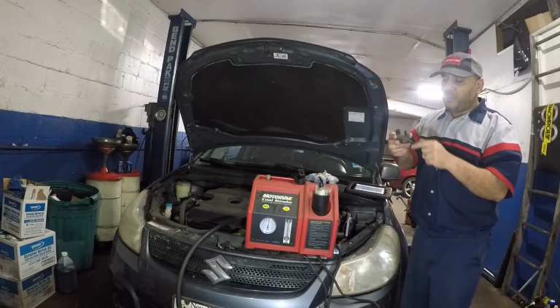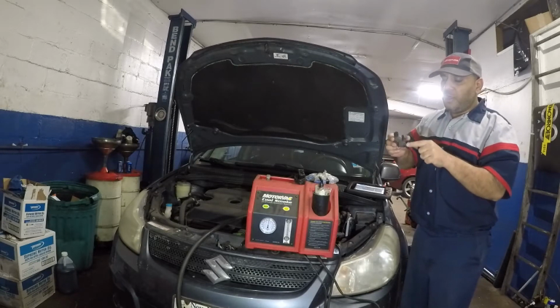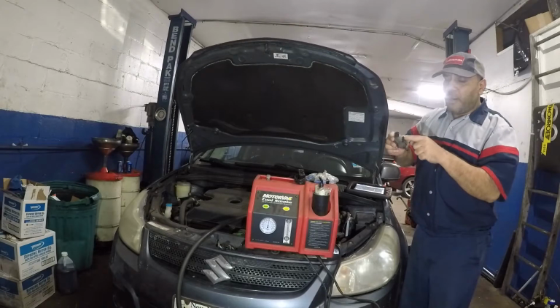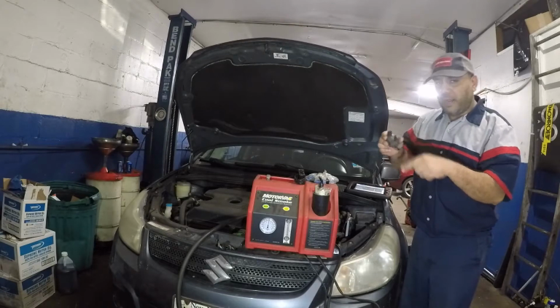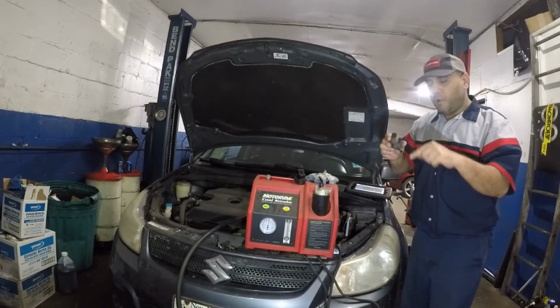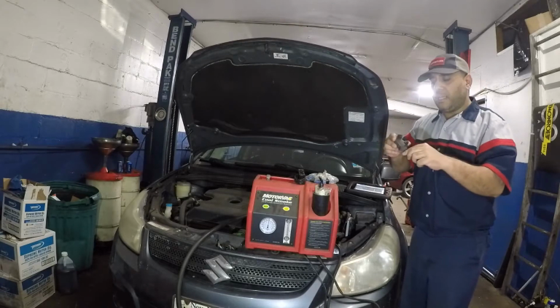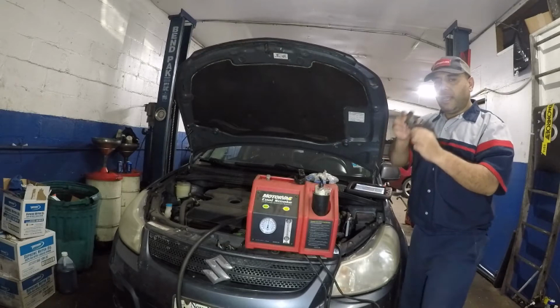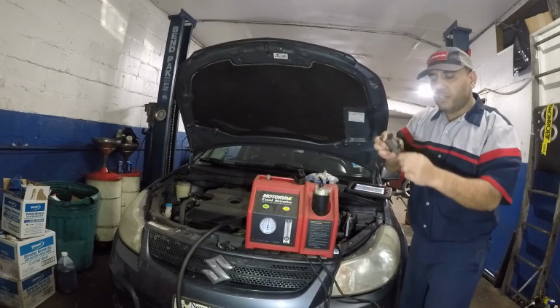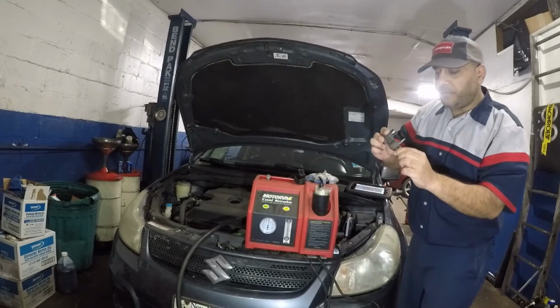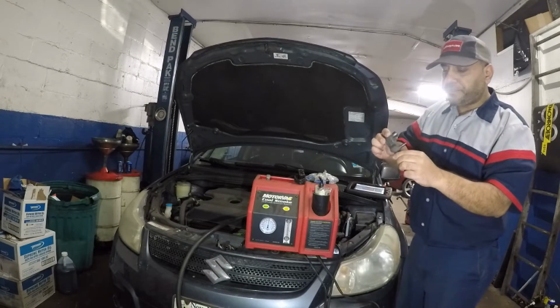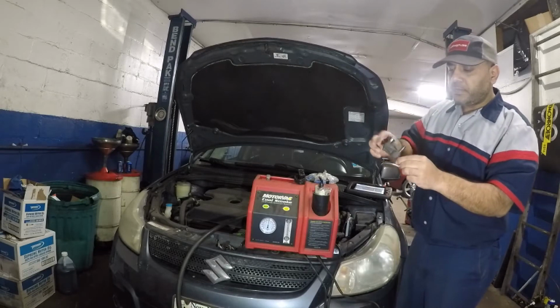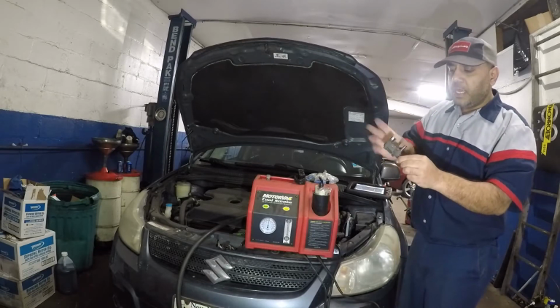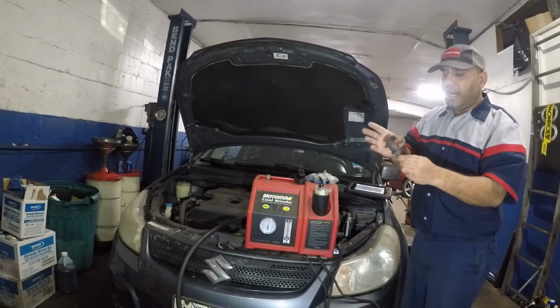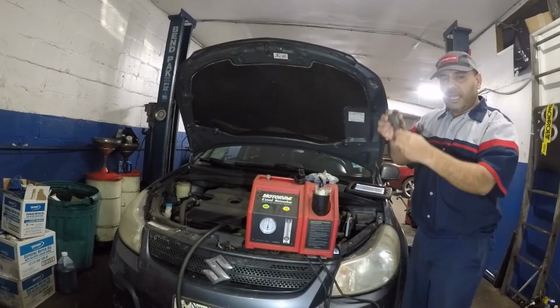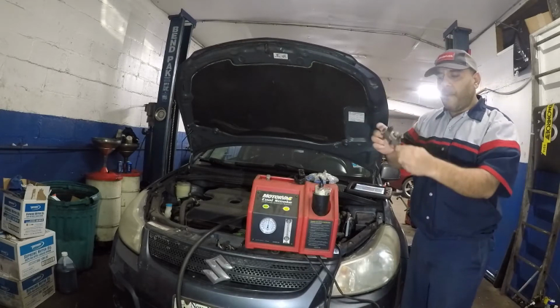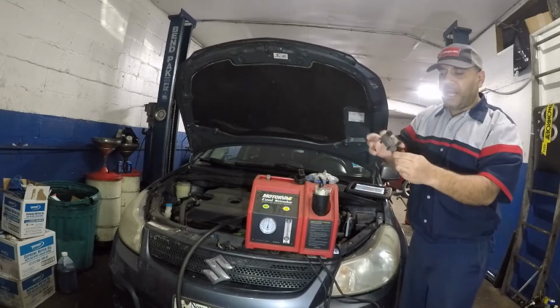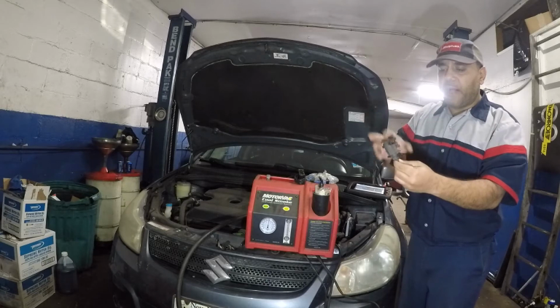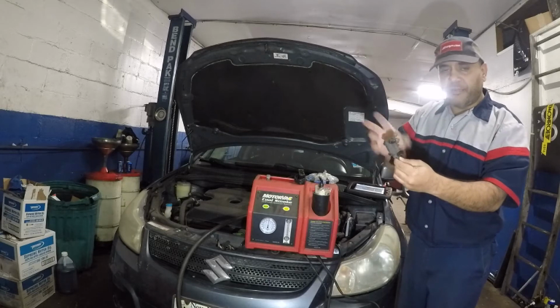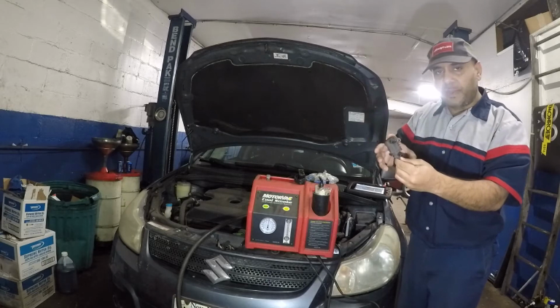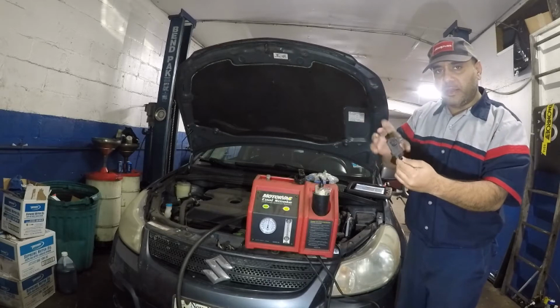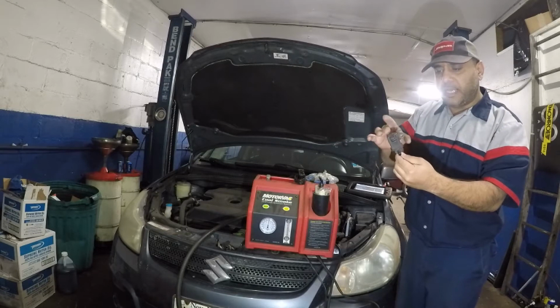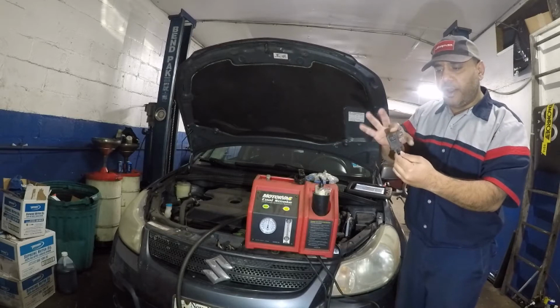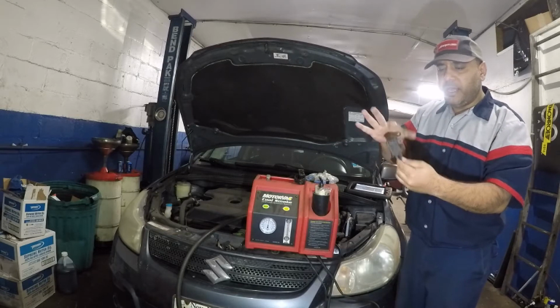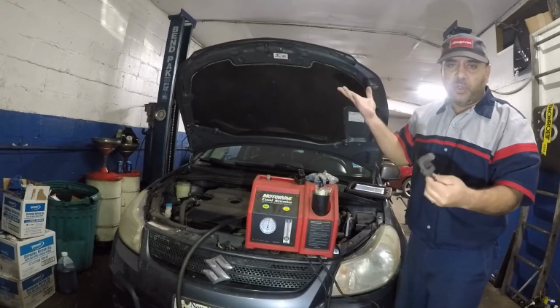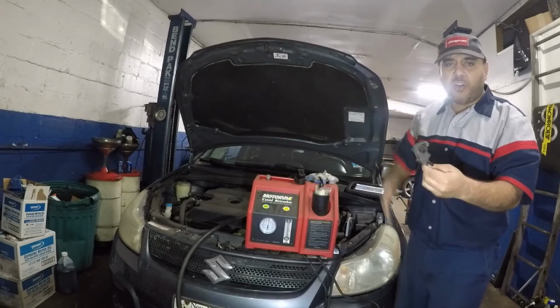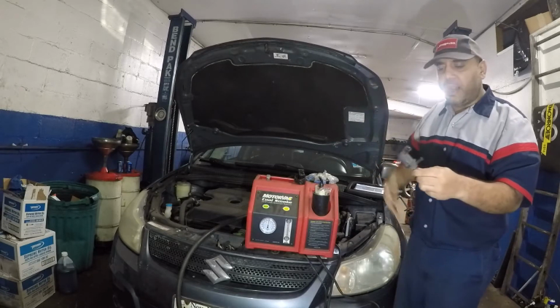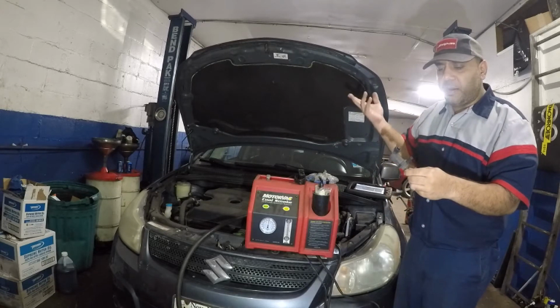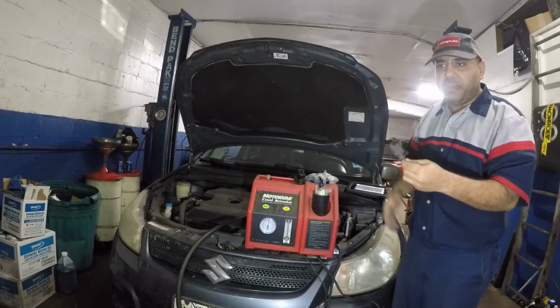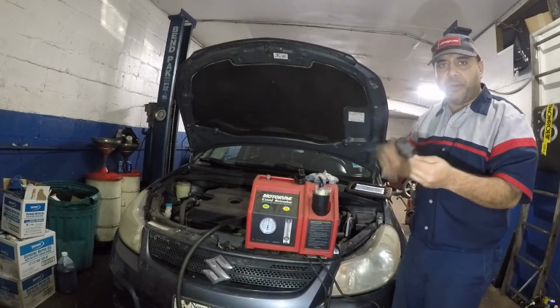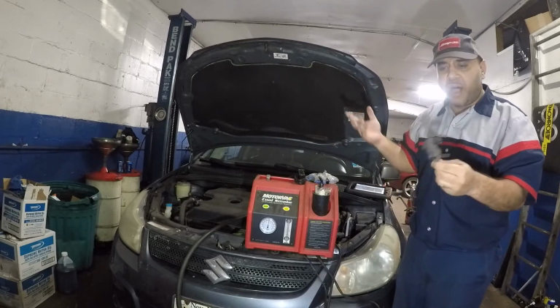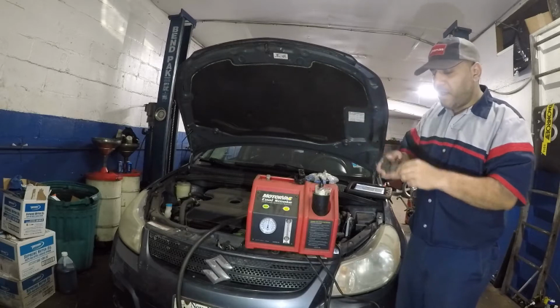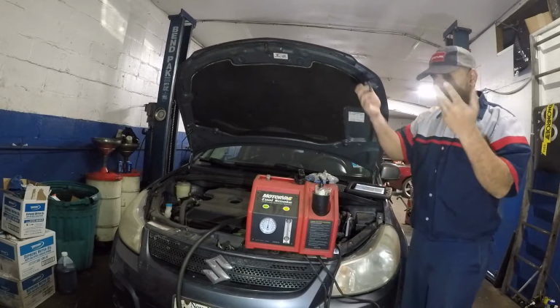A clogged or jammed purge valve will create a small EVAP leak. If the valve's solenoid itself goes bad, you will have a code for an EVAP purge valve.